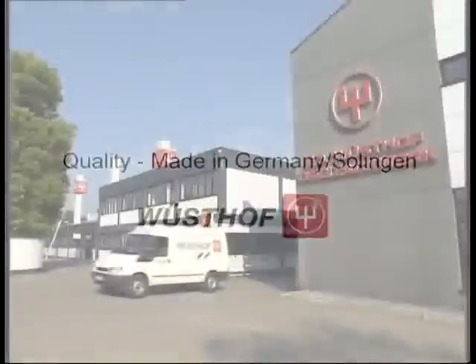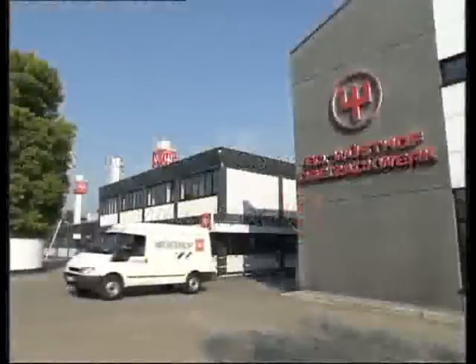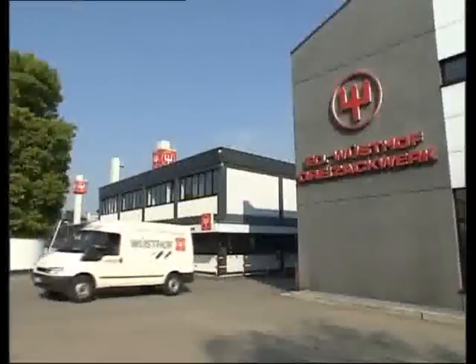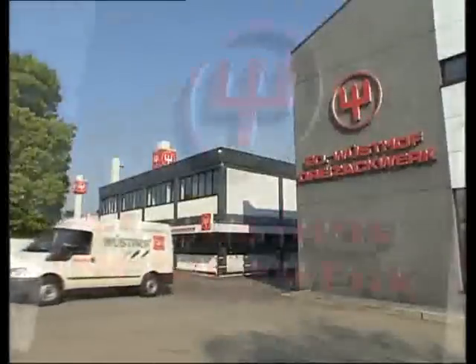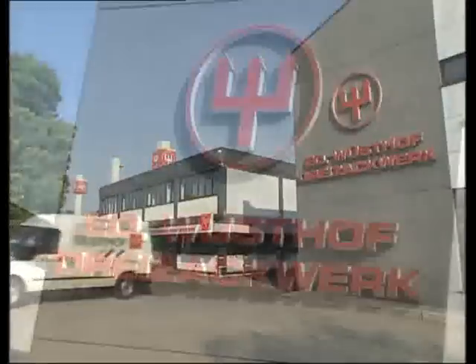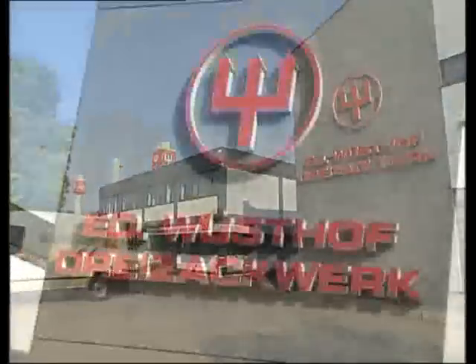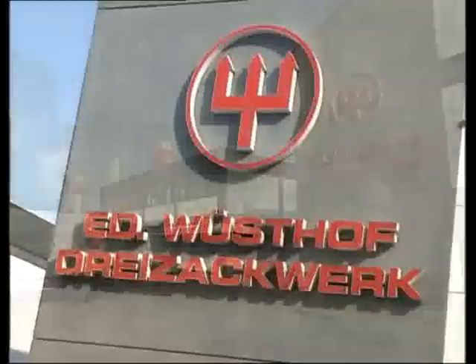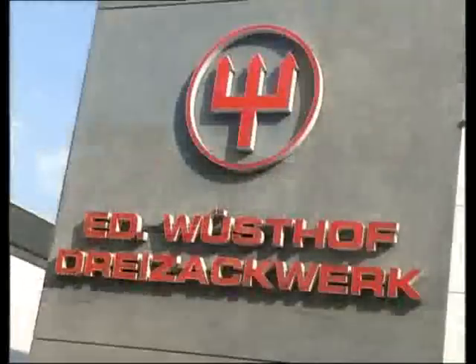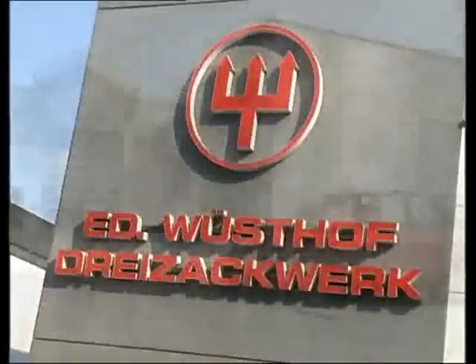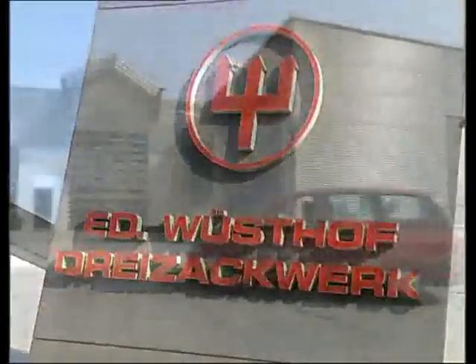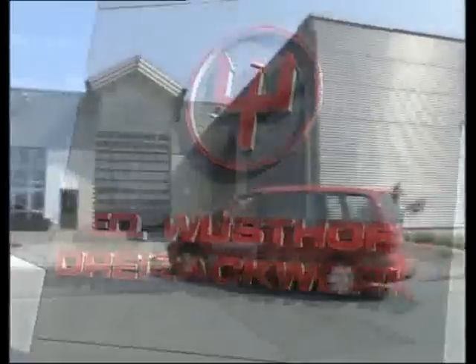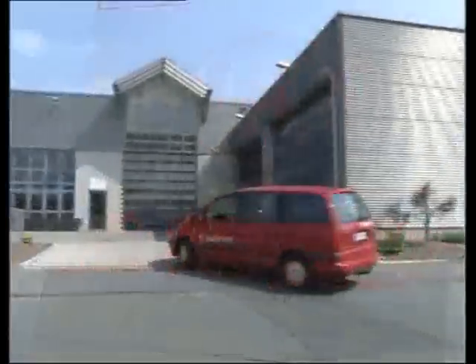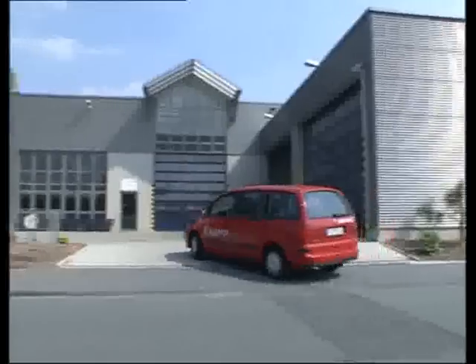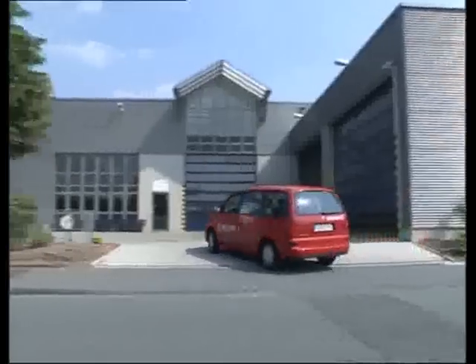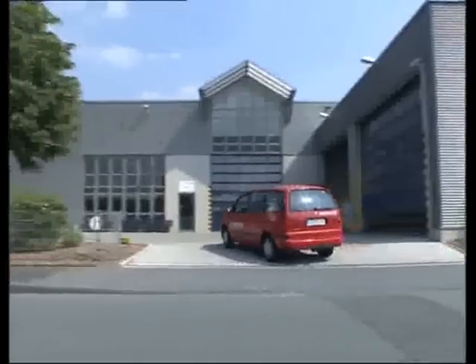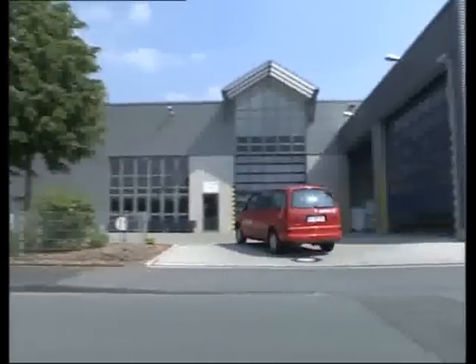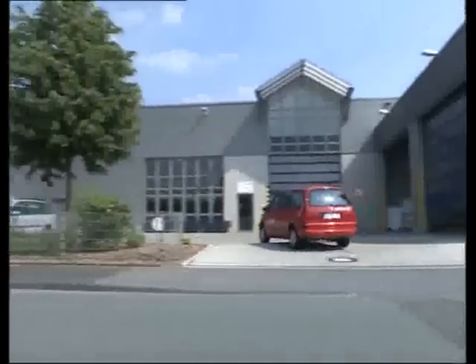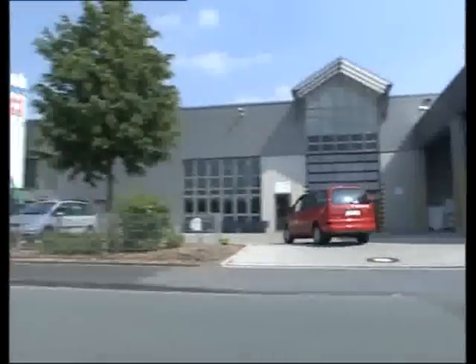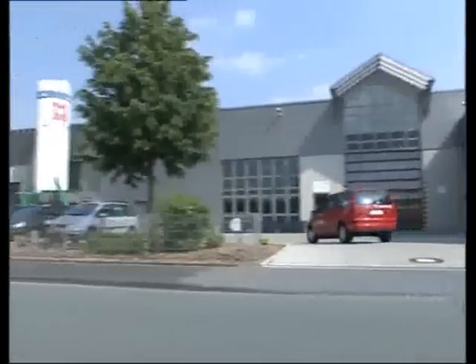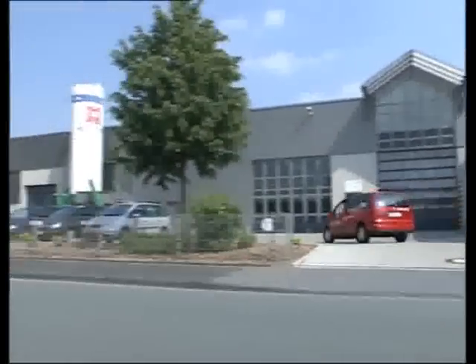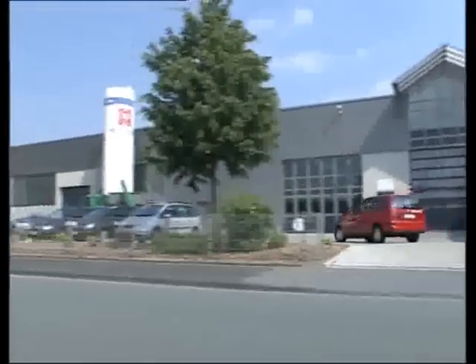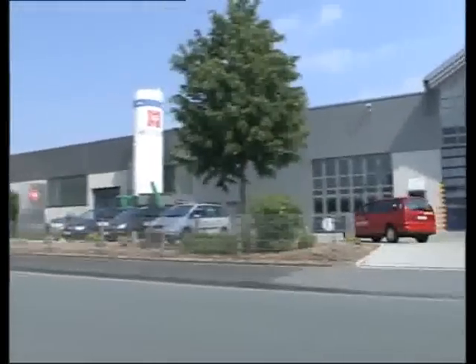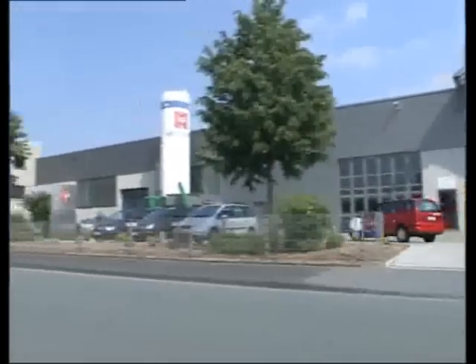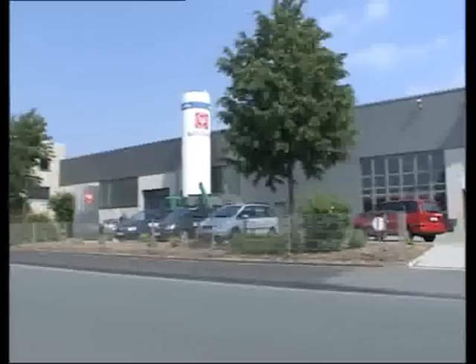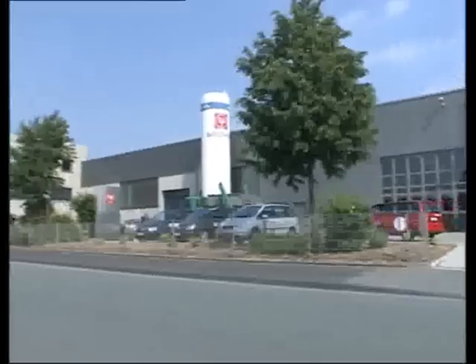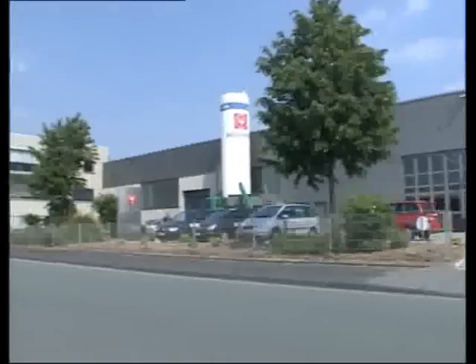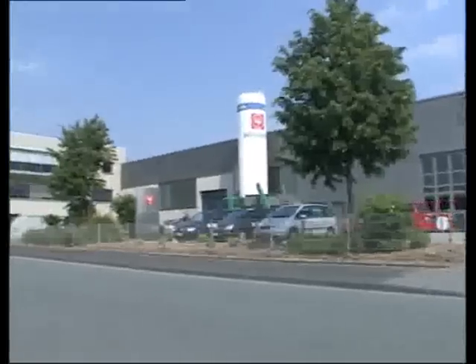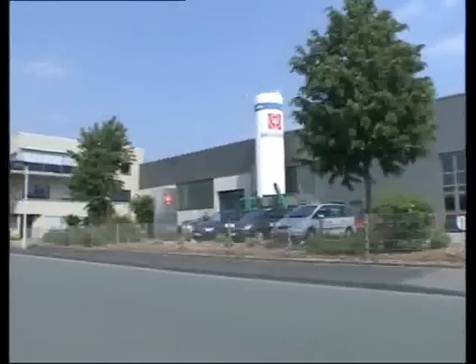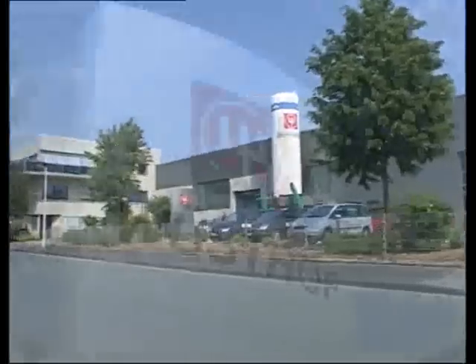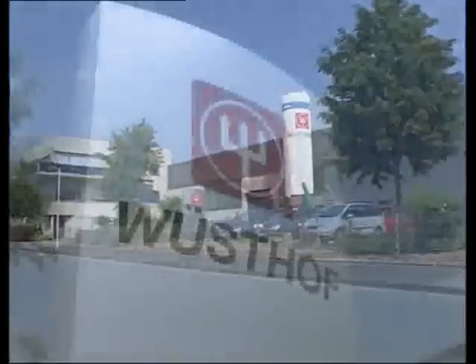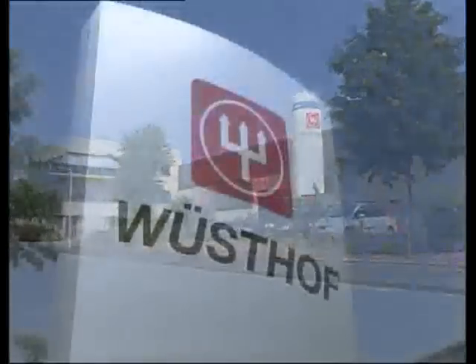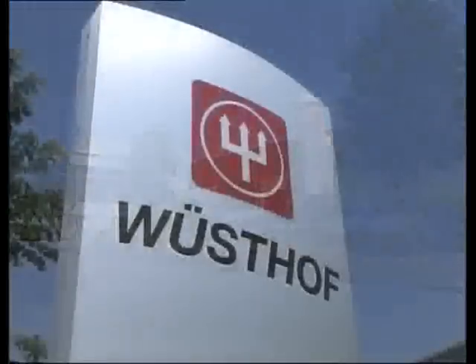We invite you on a tour of Wusthof's factories in Solingen, Germany, to view some of the 40 individual steps it takes to create a forged Wusthof knife.